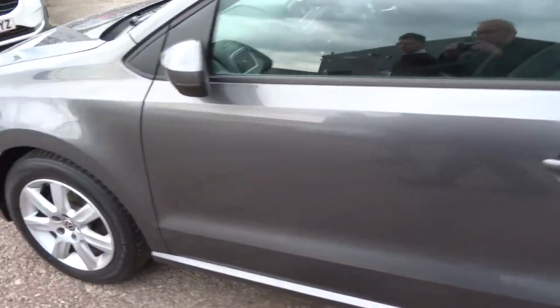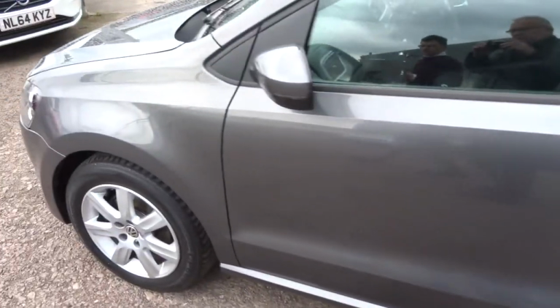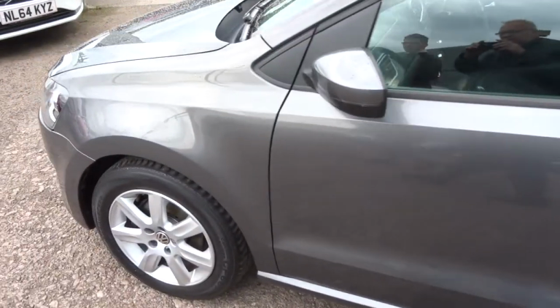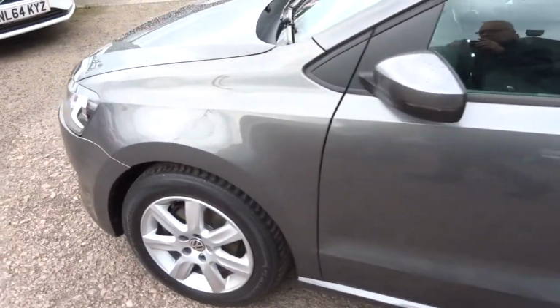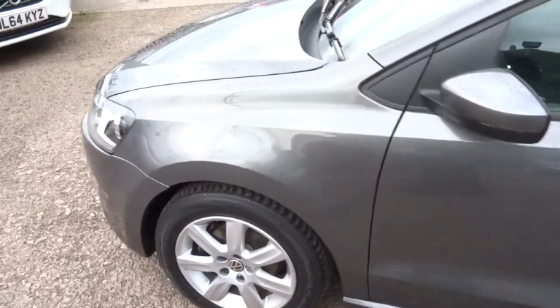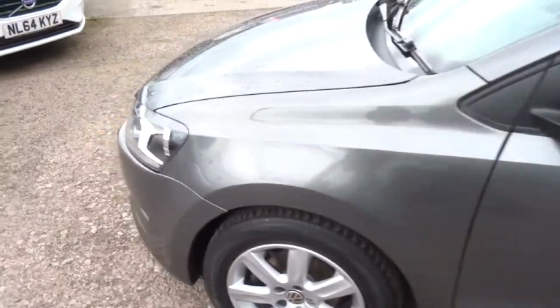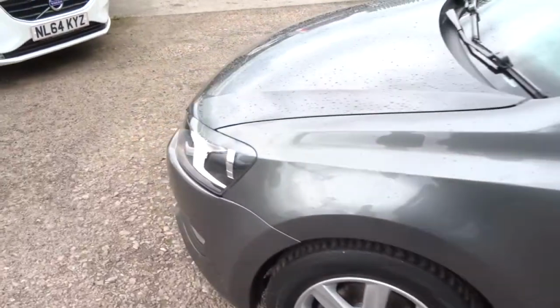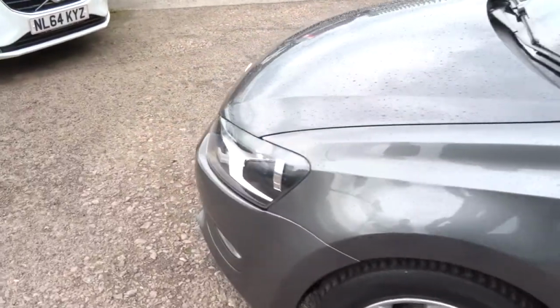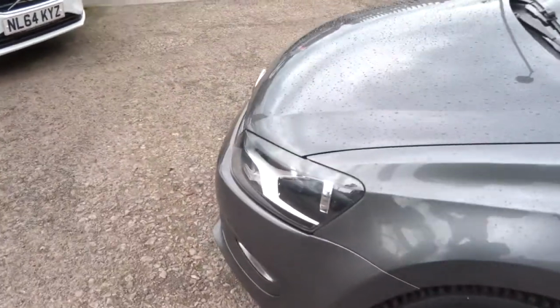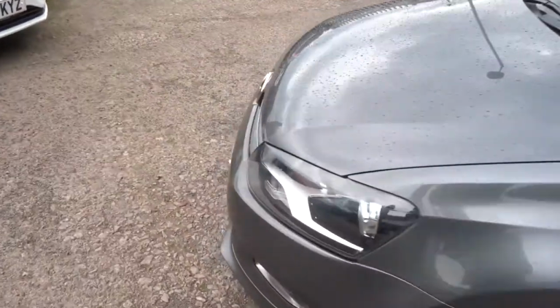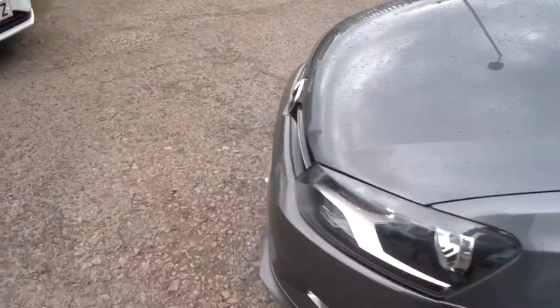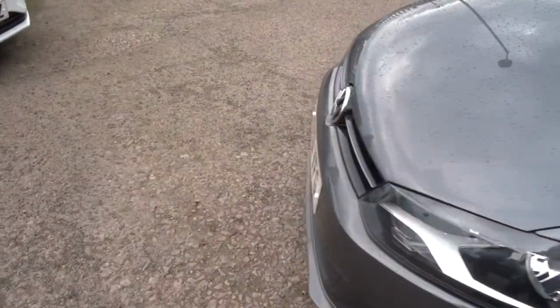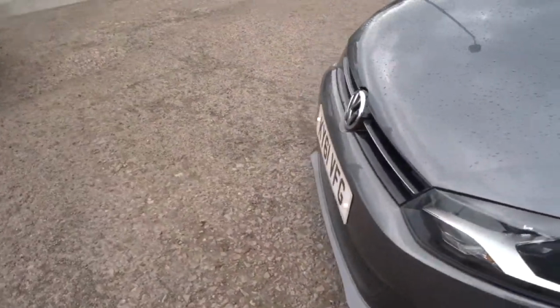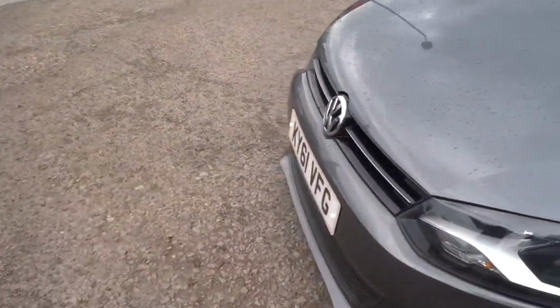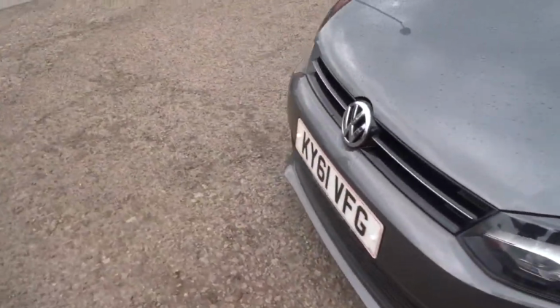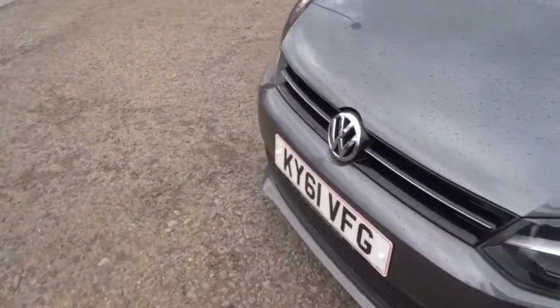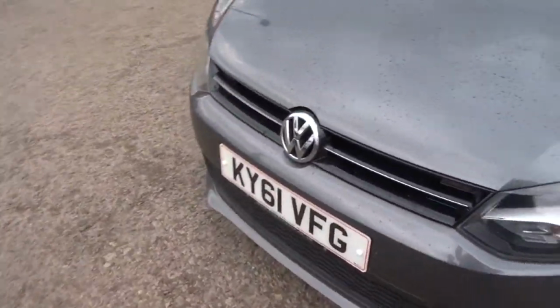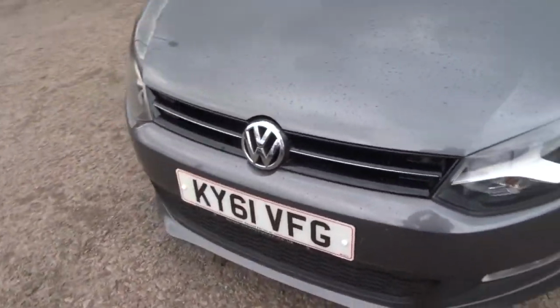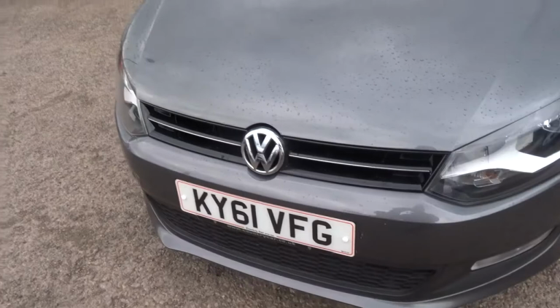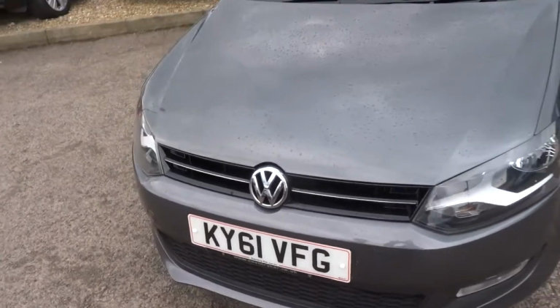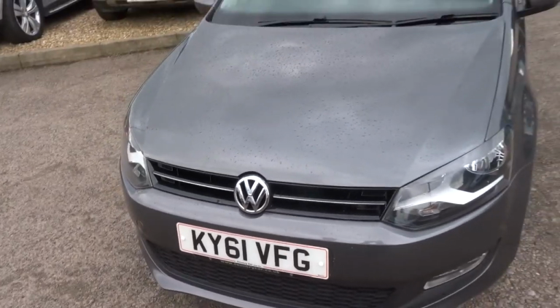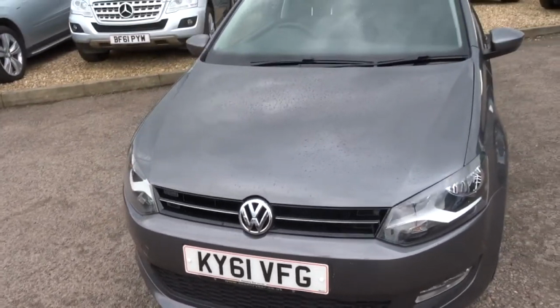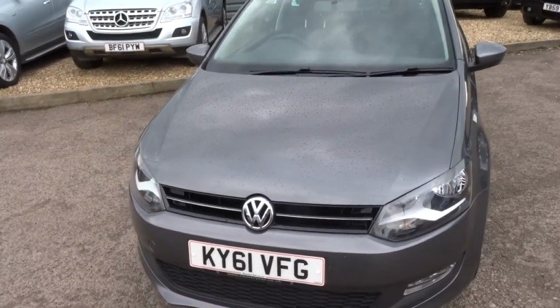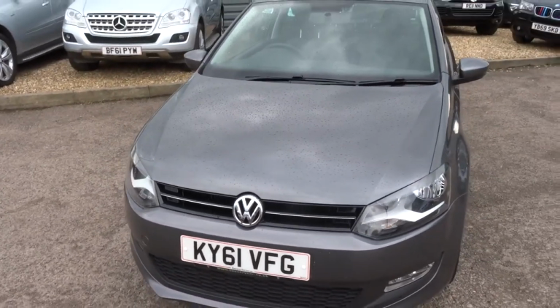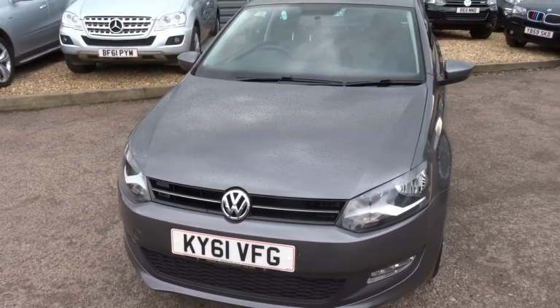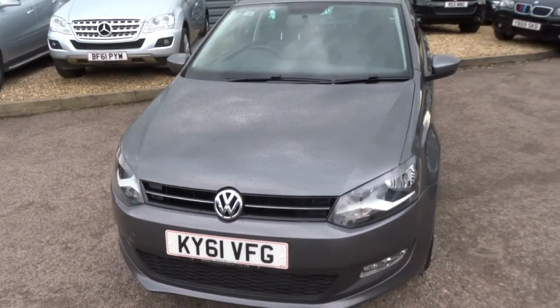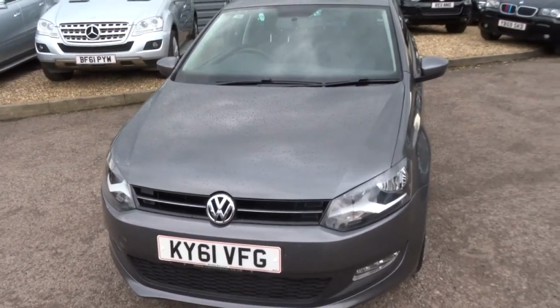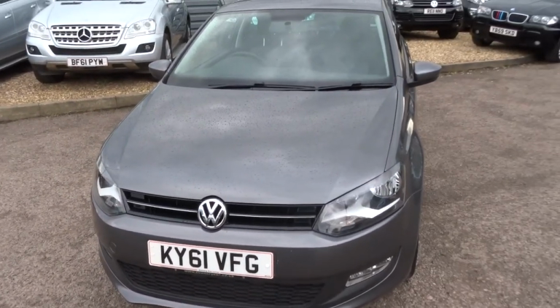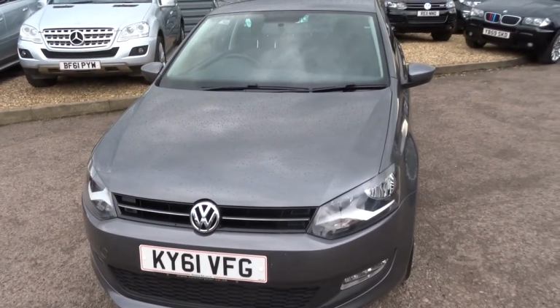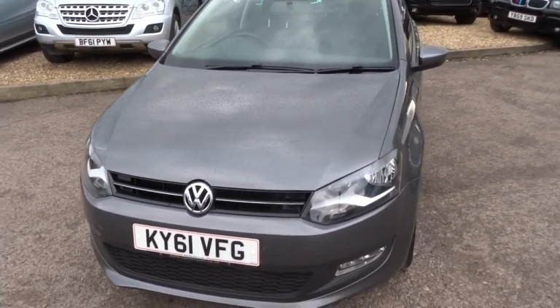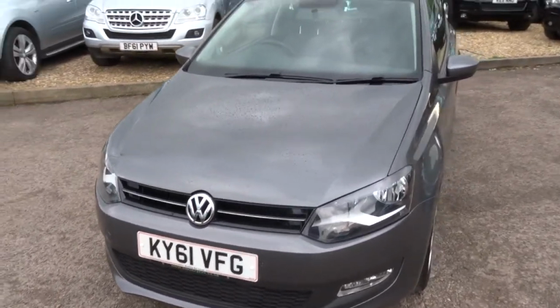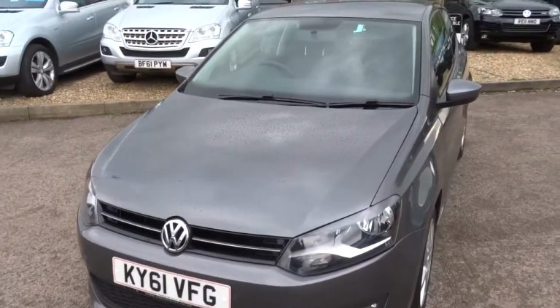There's a full read out of the spec underneath this video and in the photos. But for now, we head to the back of the car, get inside the boot and see what's what.